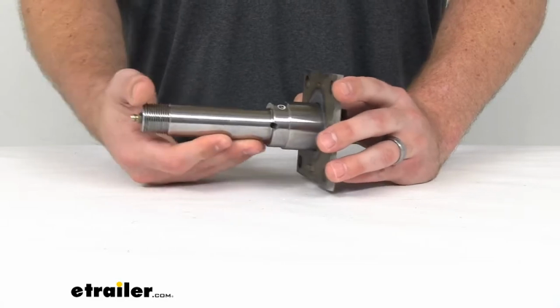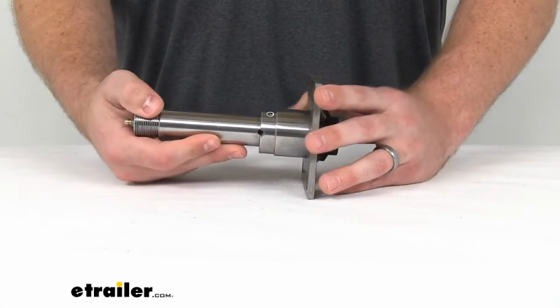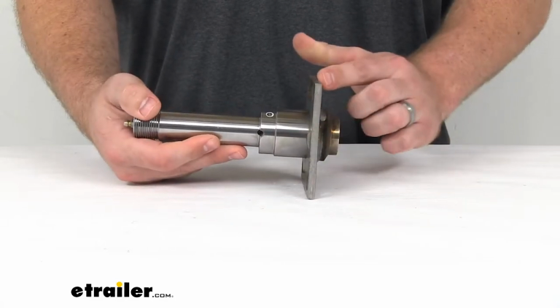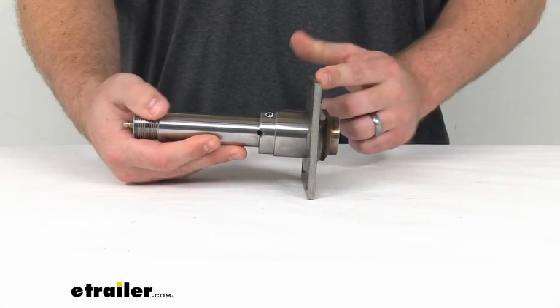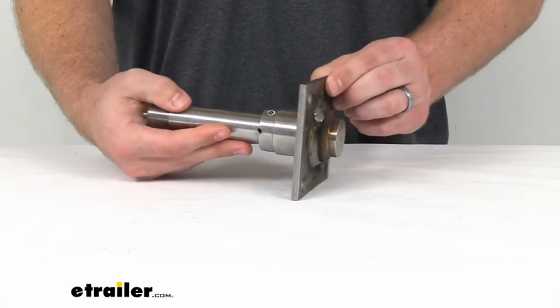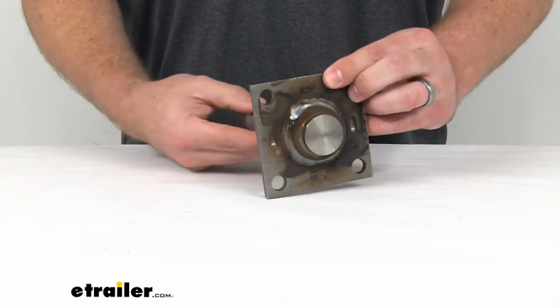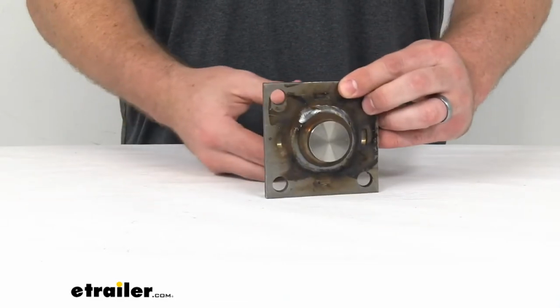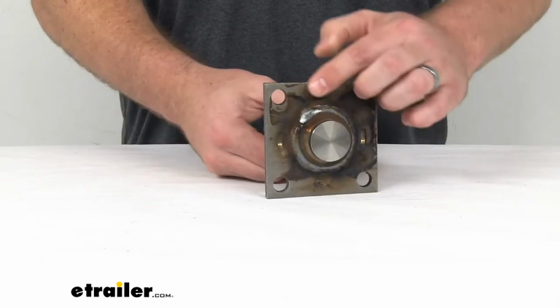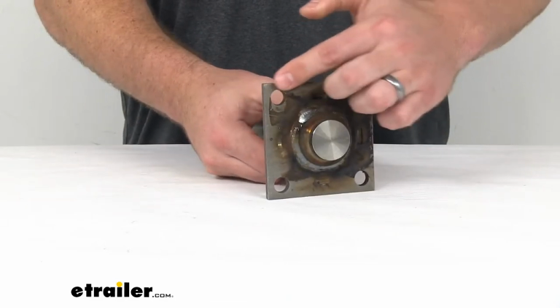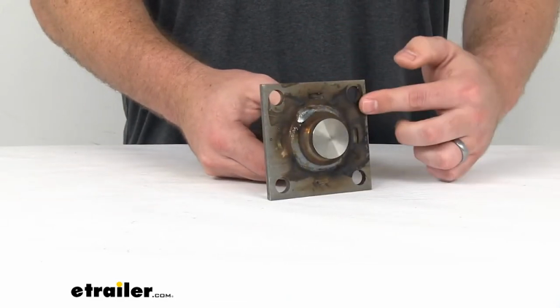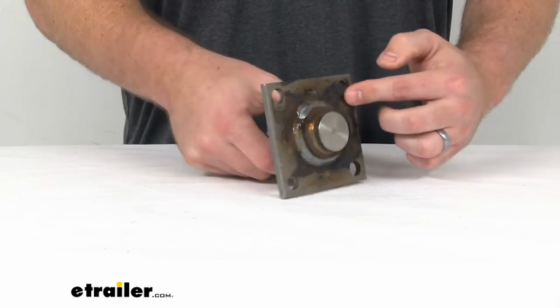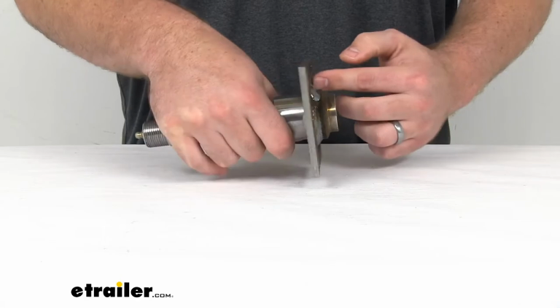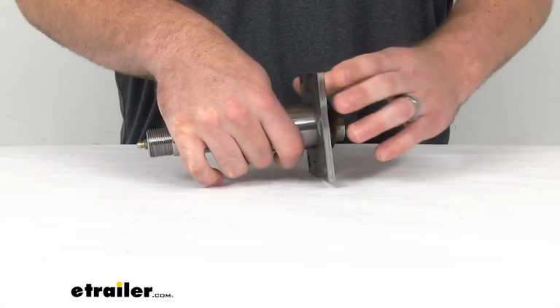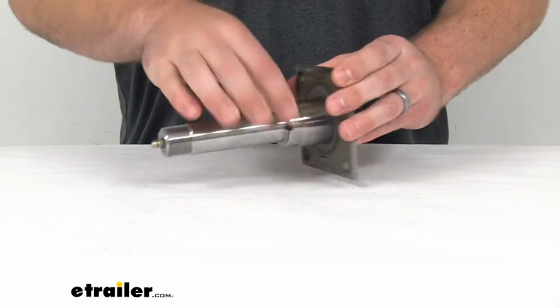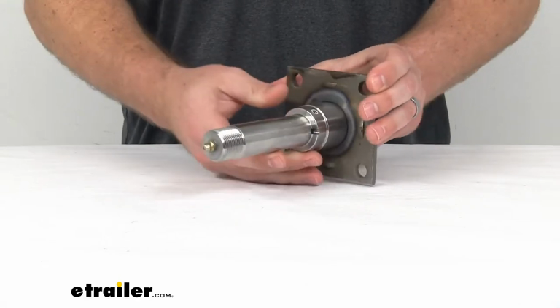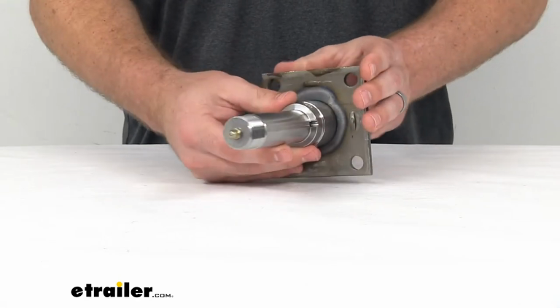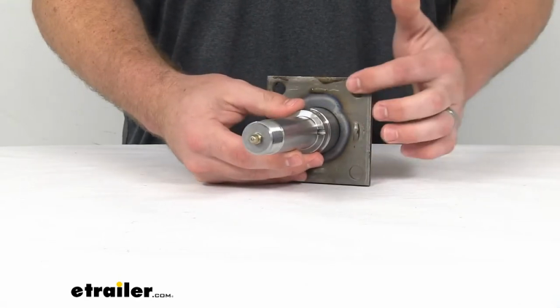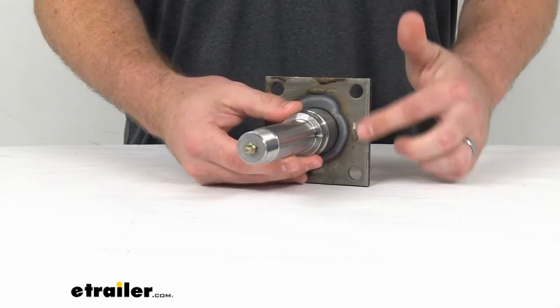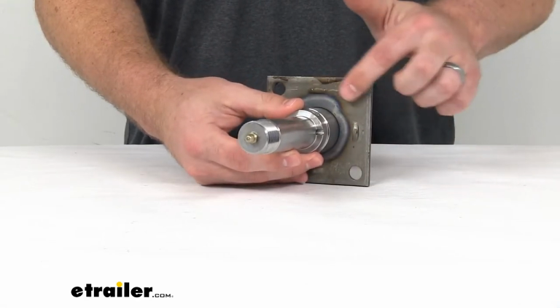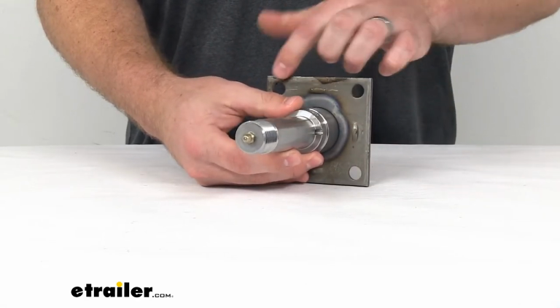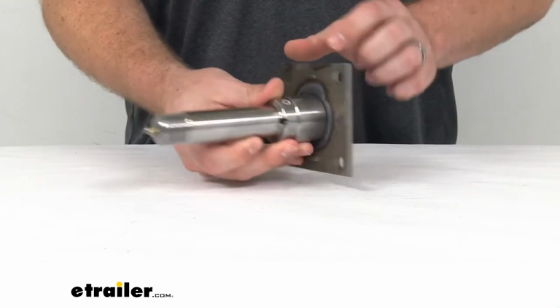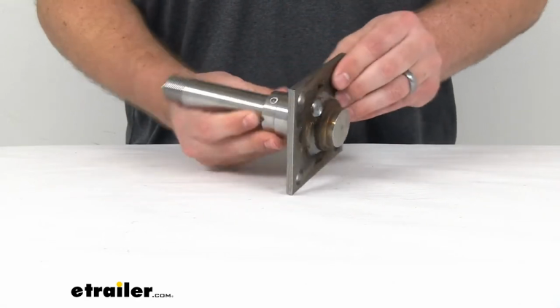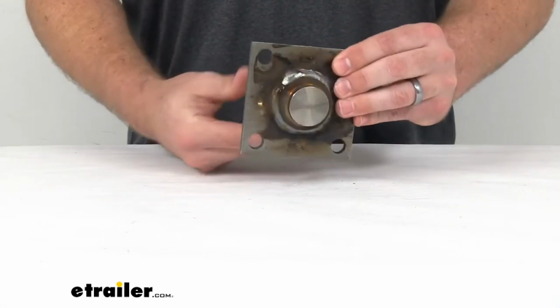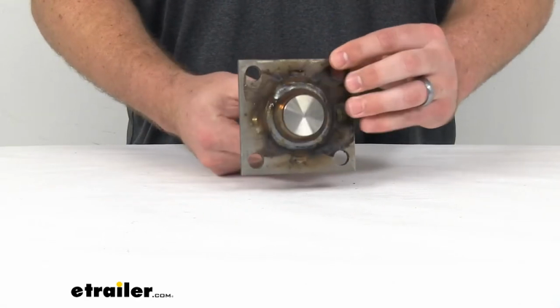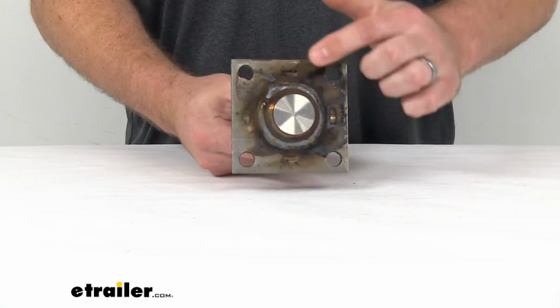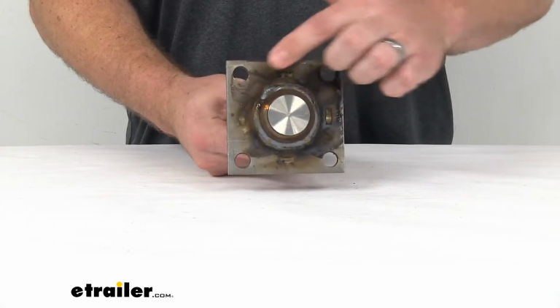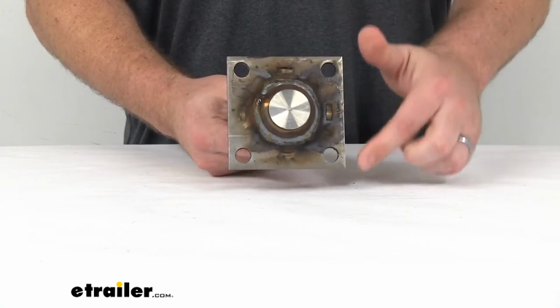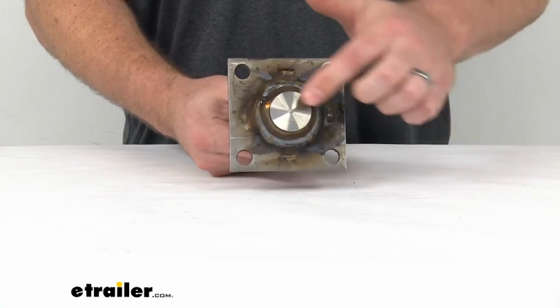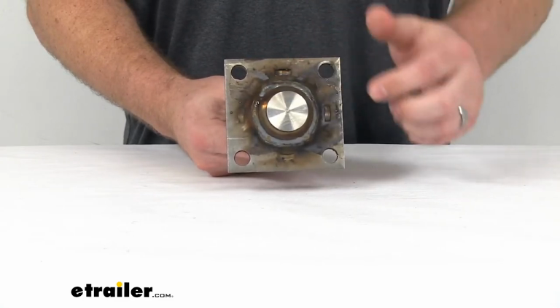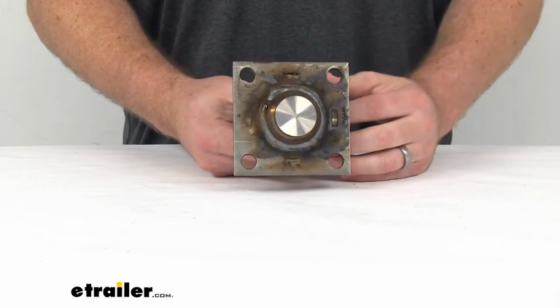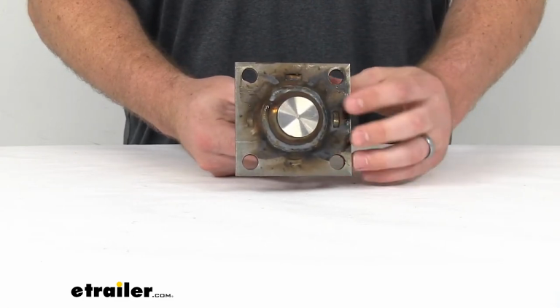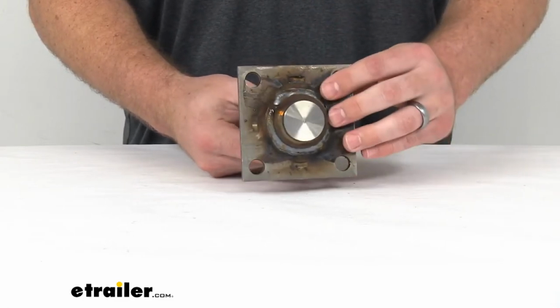You can see this does have the mounting flange here. It's going to allow you to bolt on a brake assembly. It's got the four pre-drilled holes so that you can pass those bolts through easily.